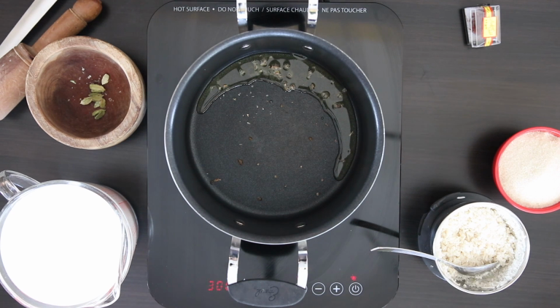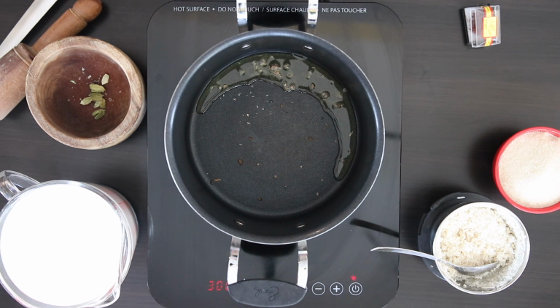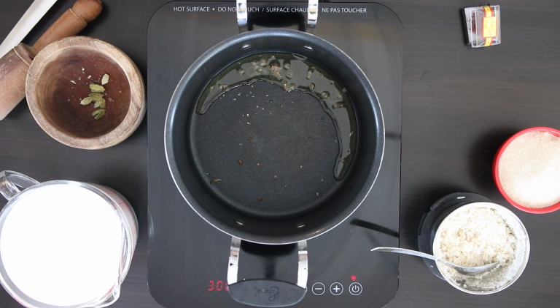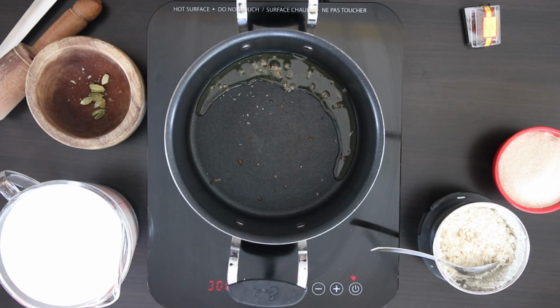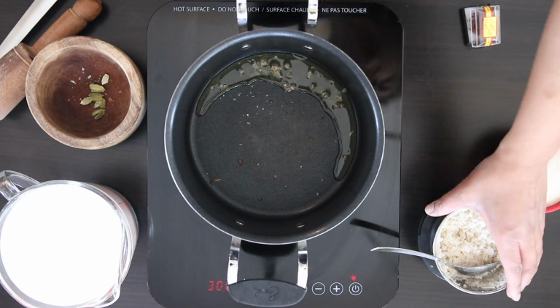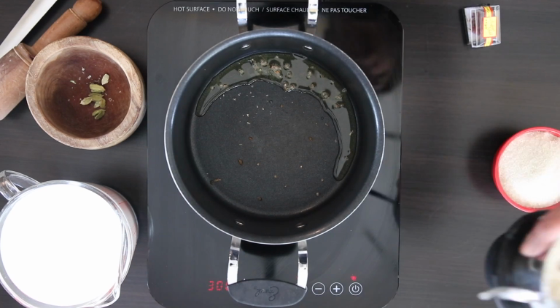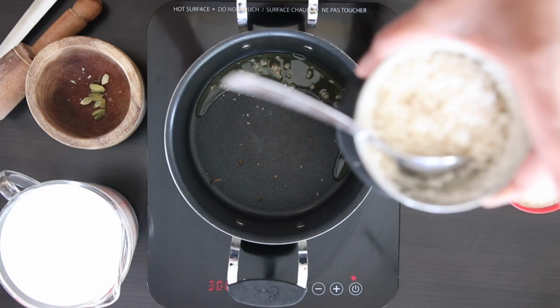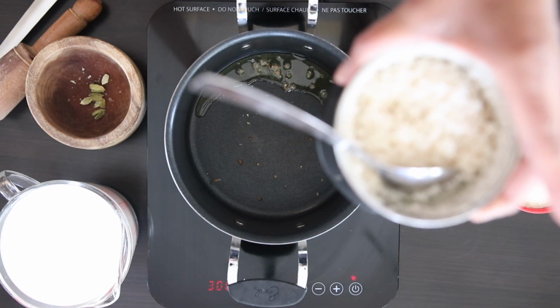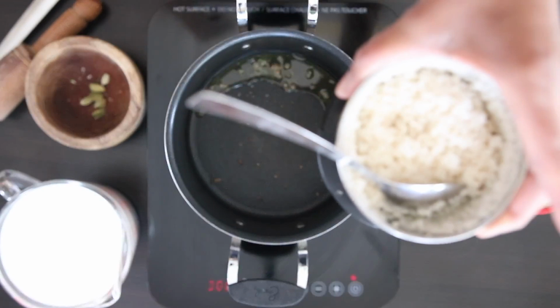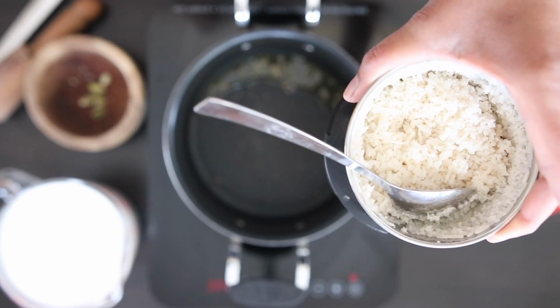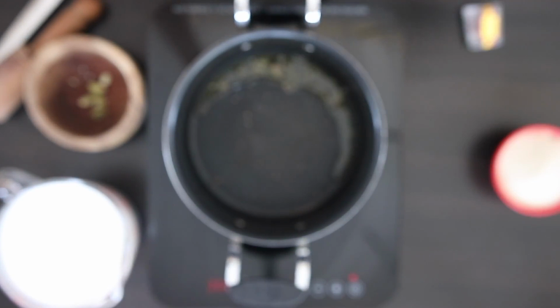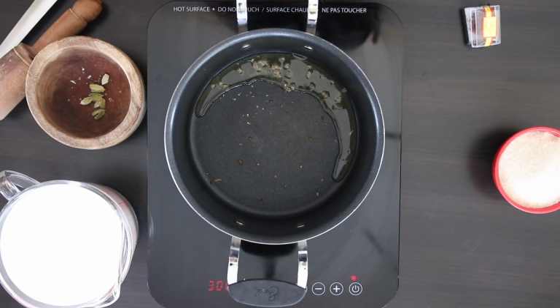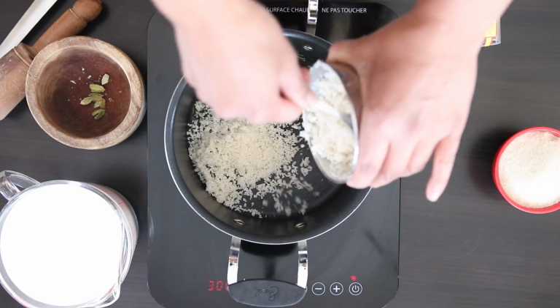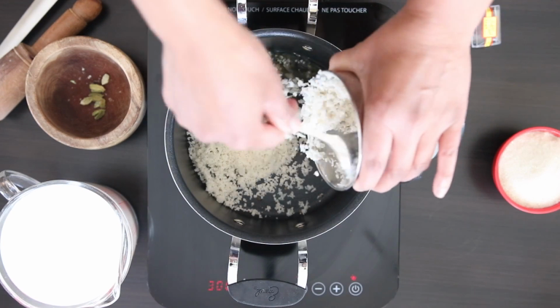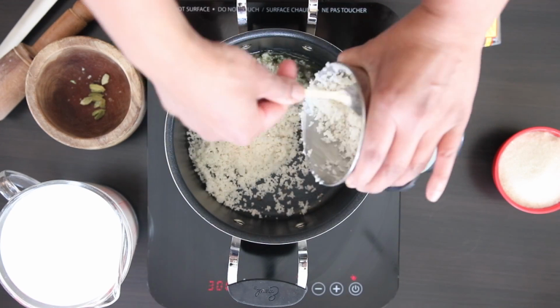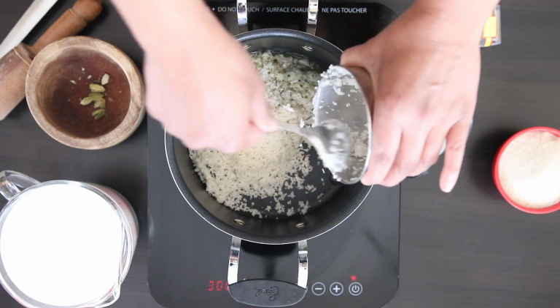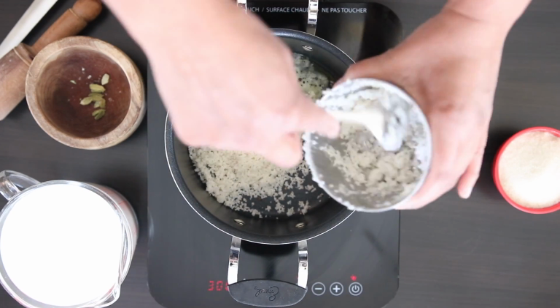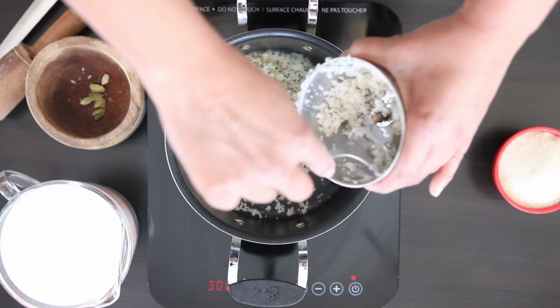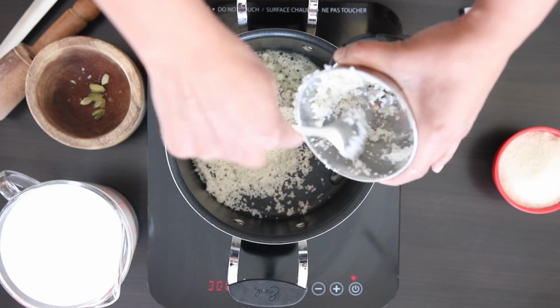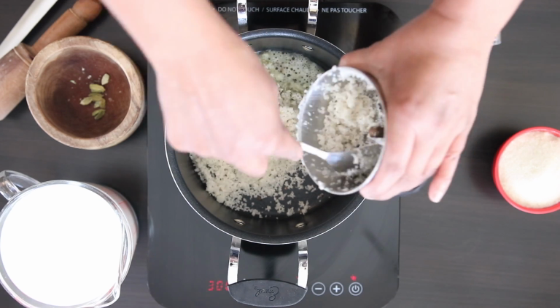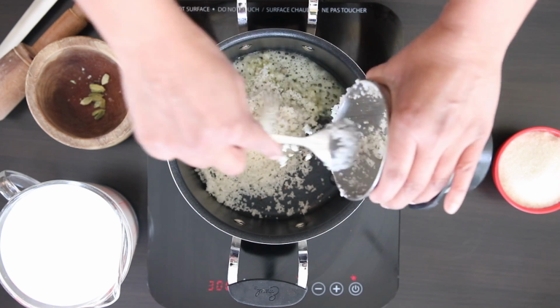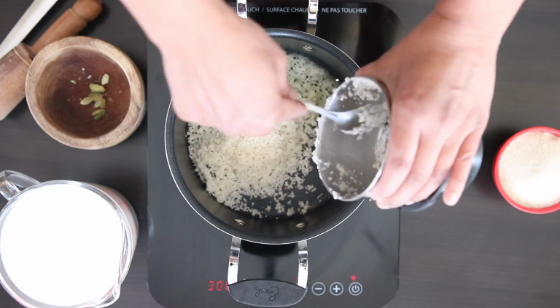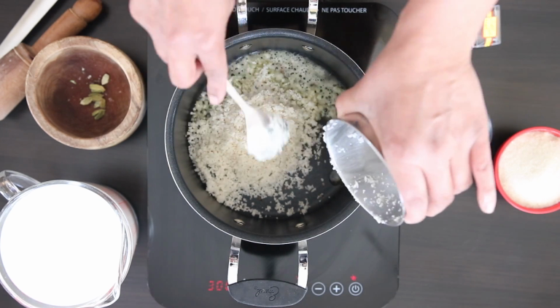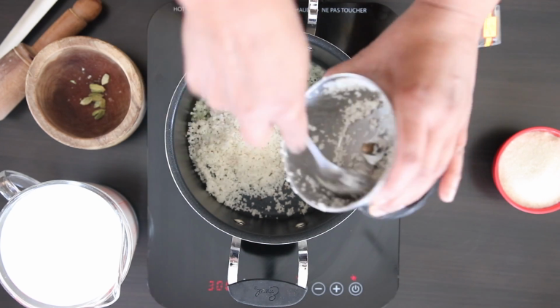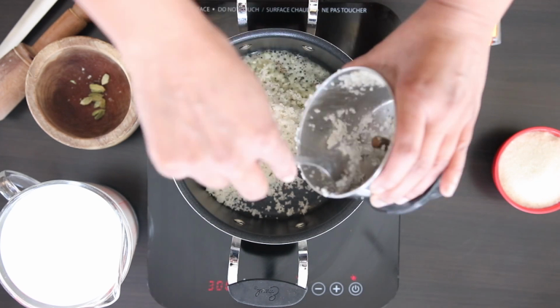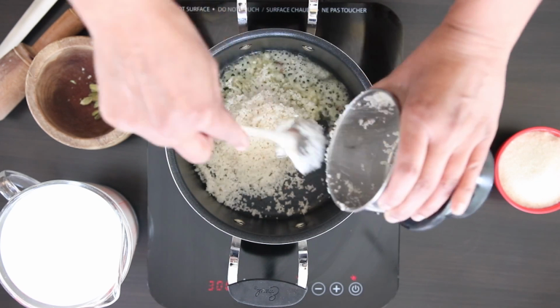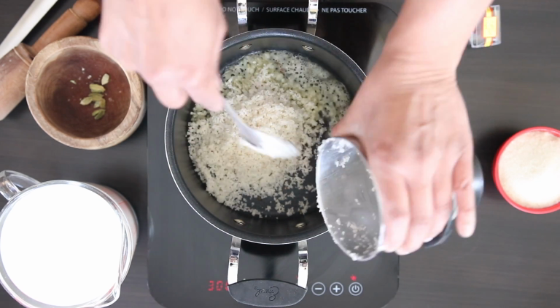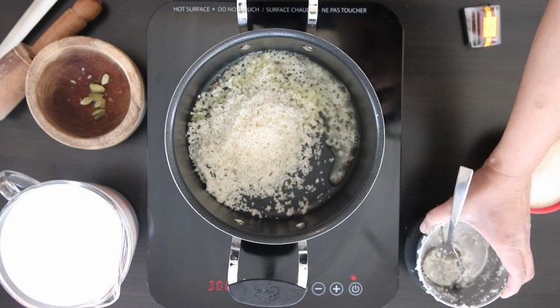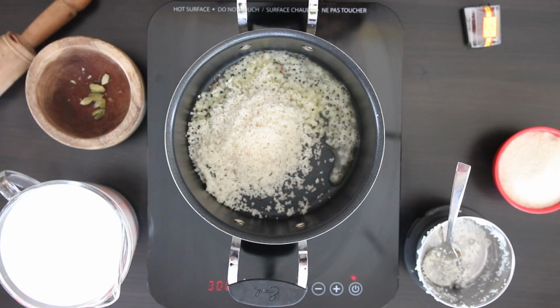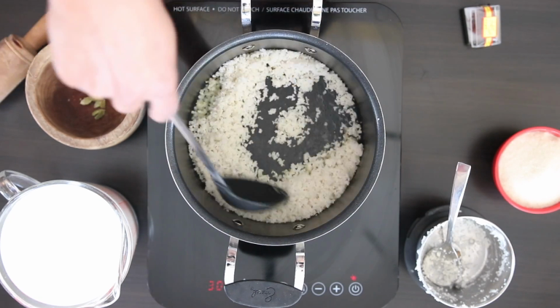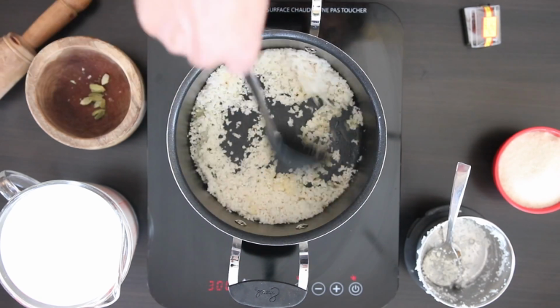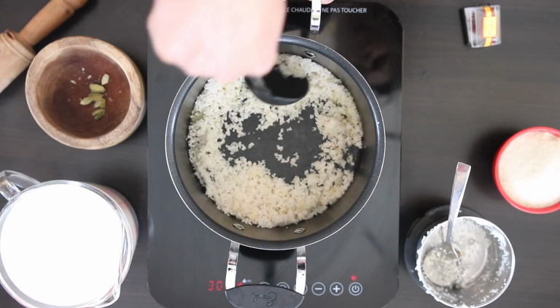Next, I'm going to sauté the rice that I processed in the ghee and the cardamom. Look how coarse the grains are — it's really important to get this kind of texture with the rice. Sautéing the rice in ghee also coats the grains so they prevent clumping together.